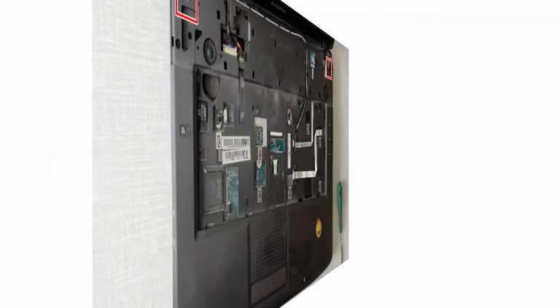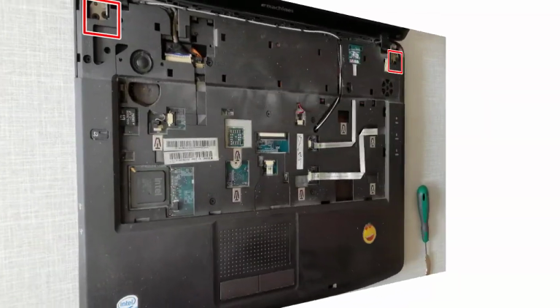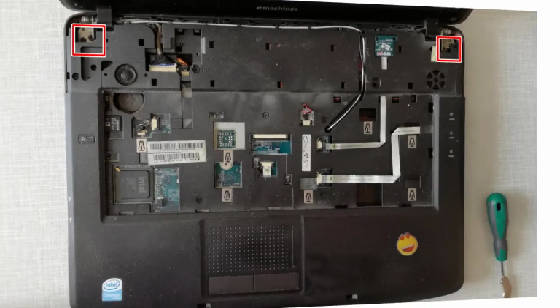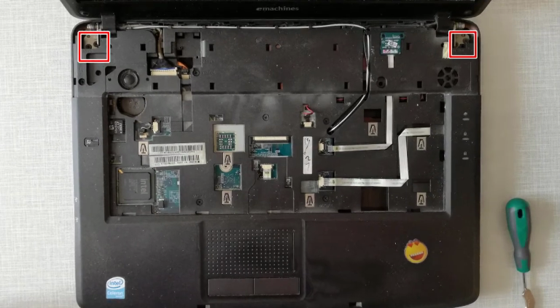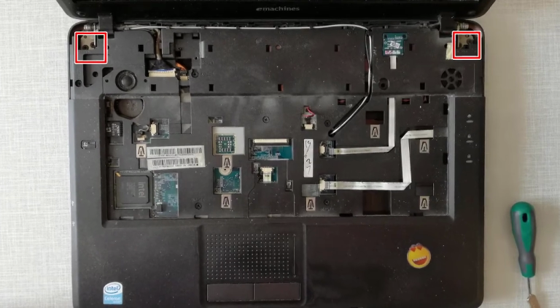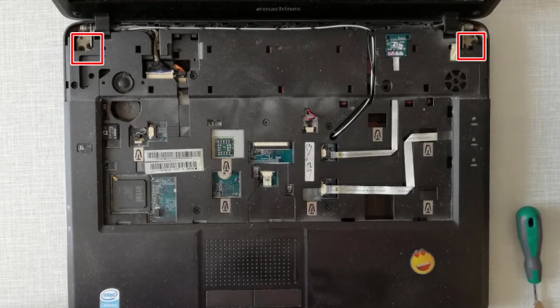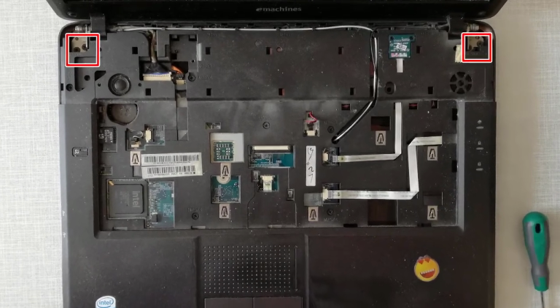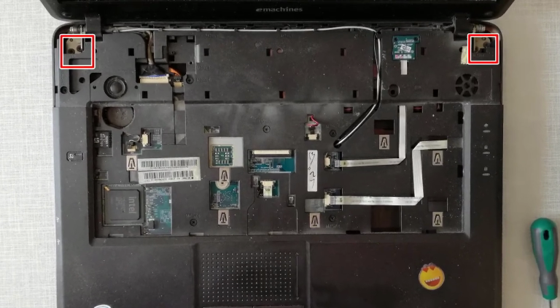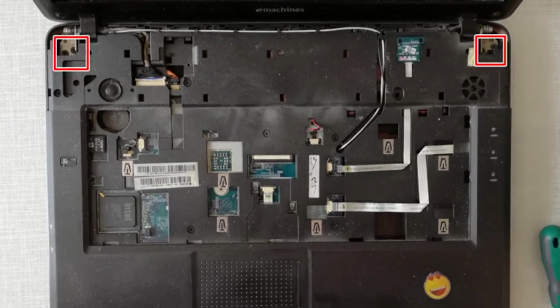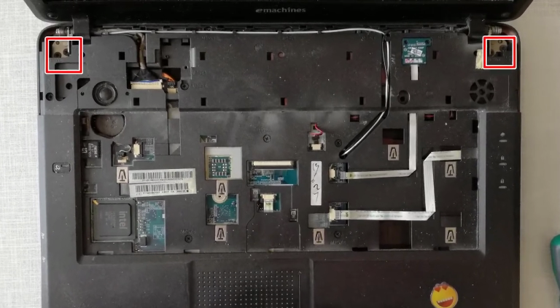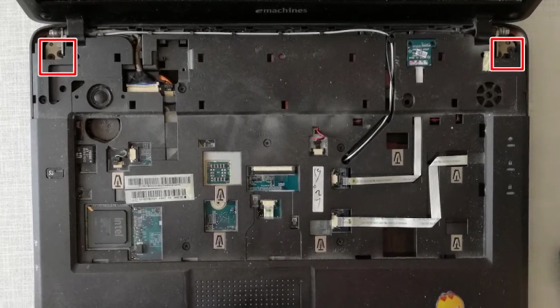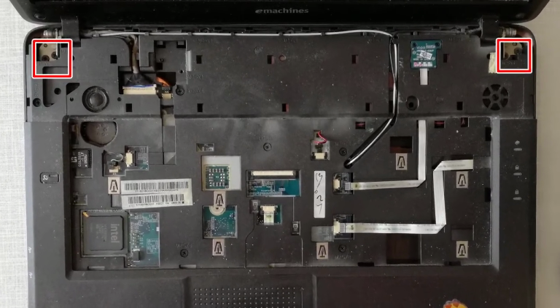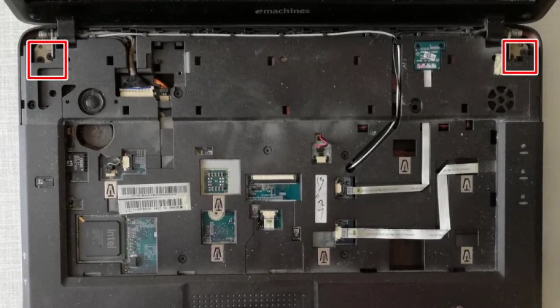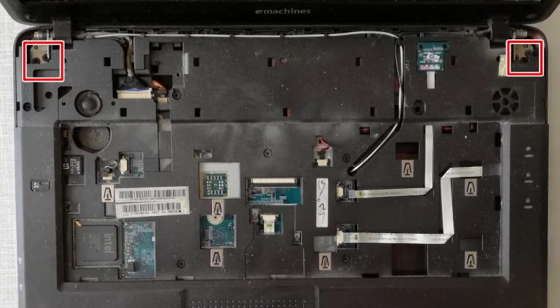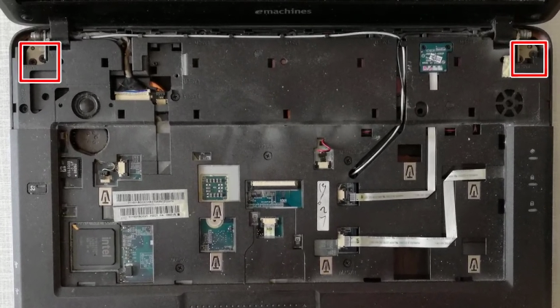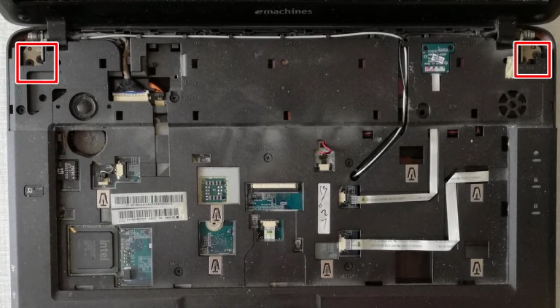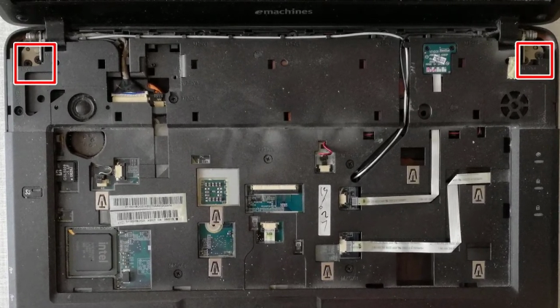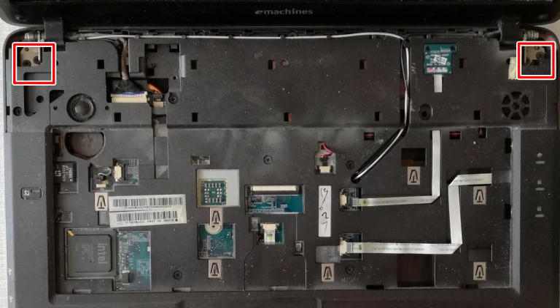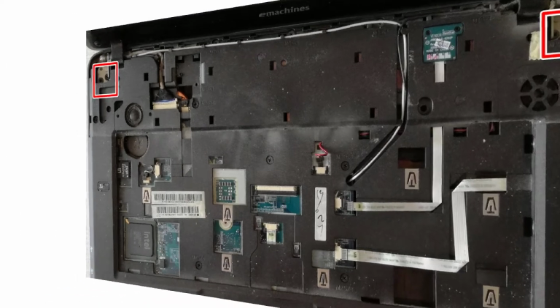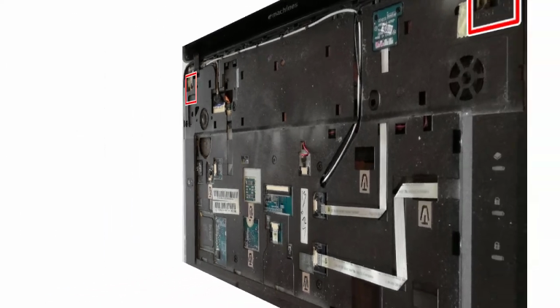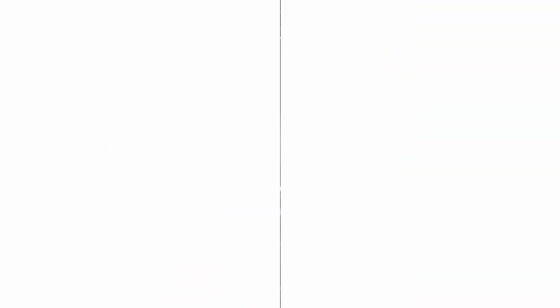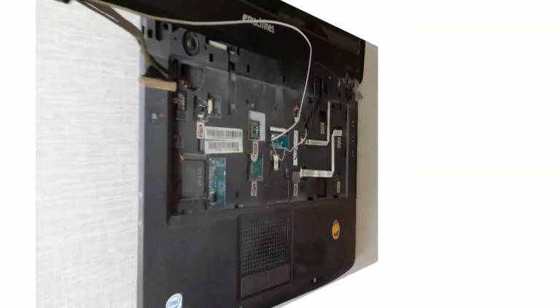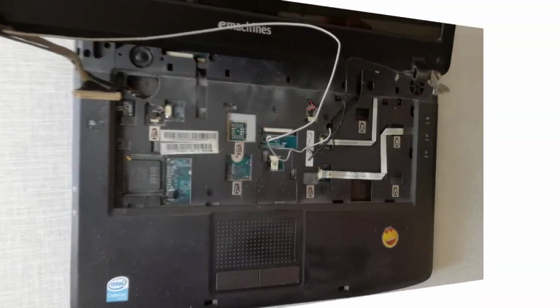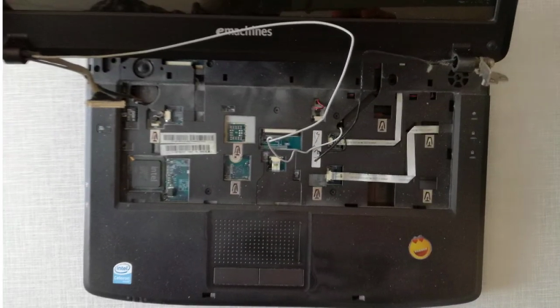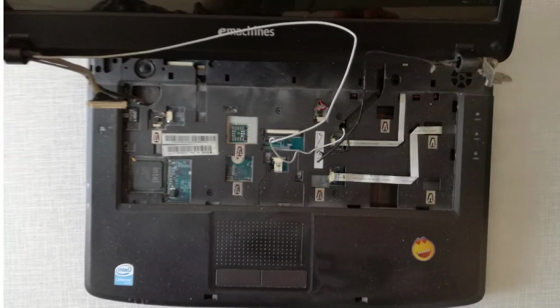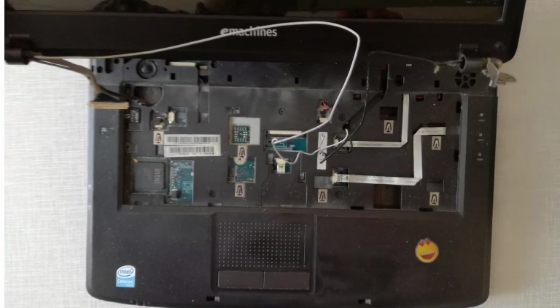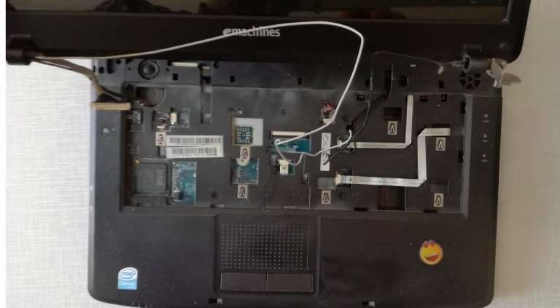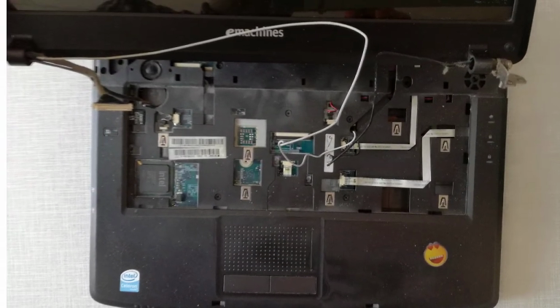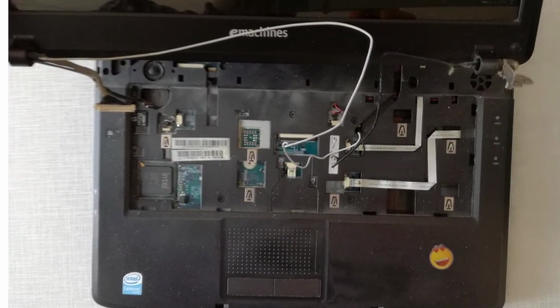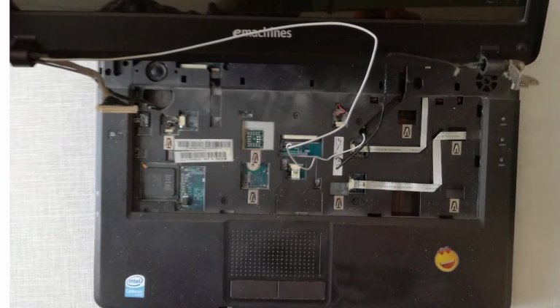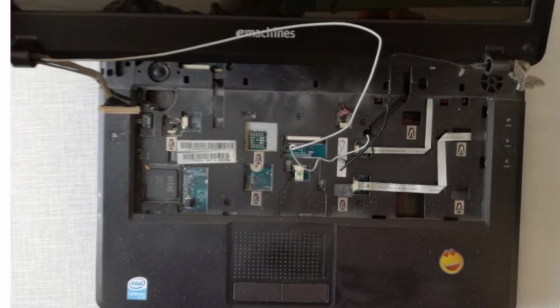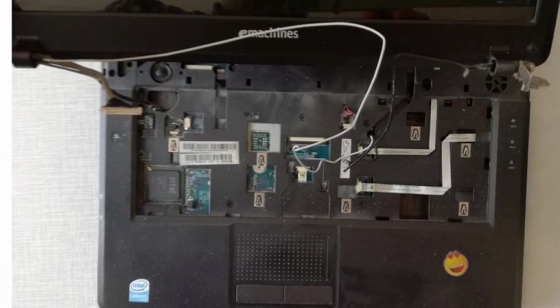Step 11, I remove the power button. Step 12, I remove the 4 laptop hinge fixing screws. Step 13, now I can remove the laptop display.